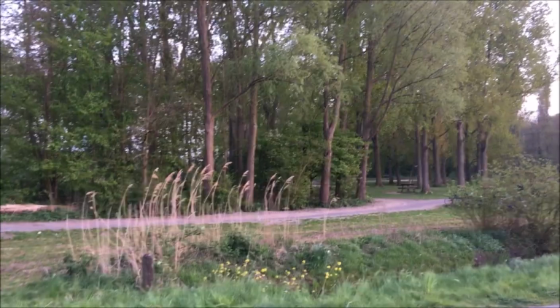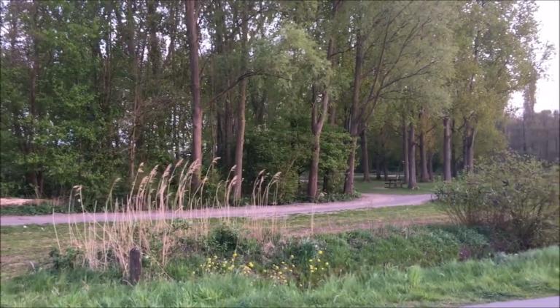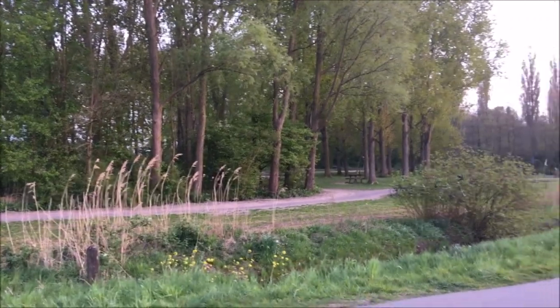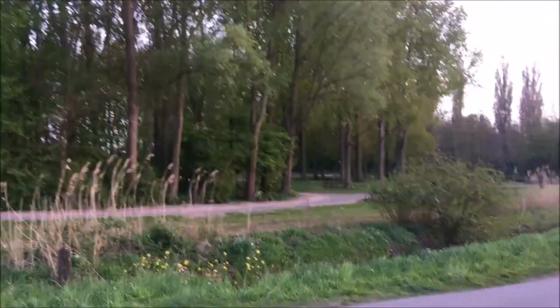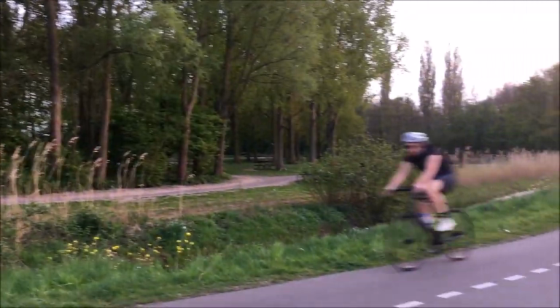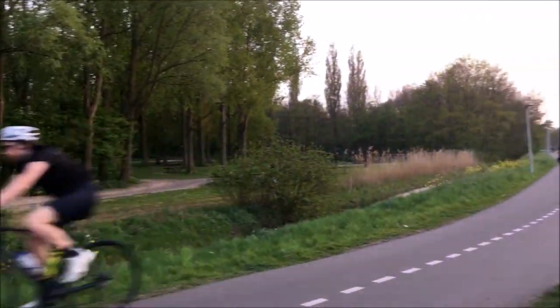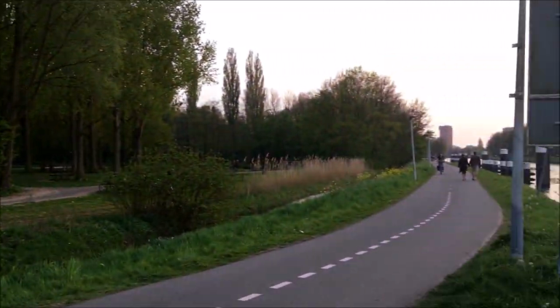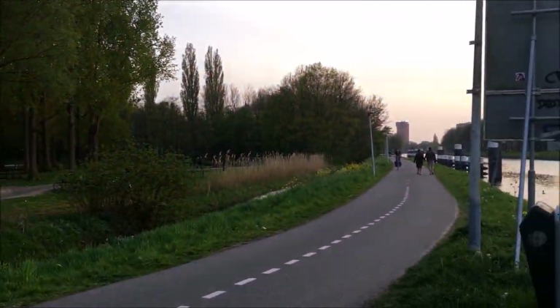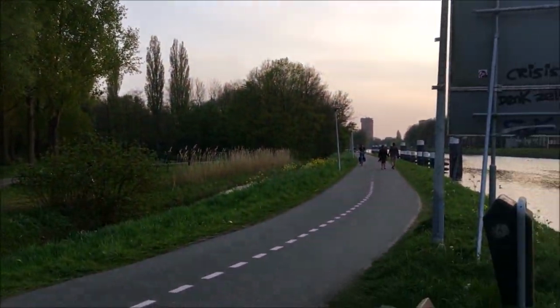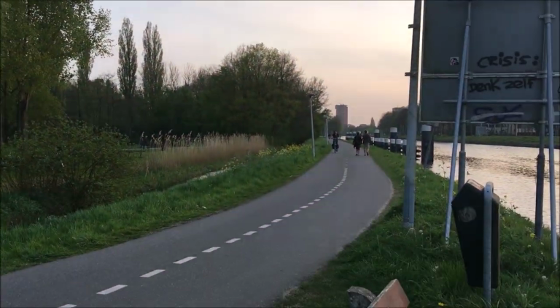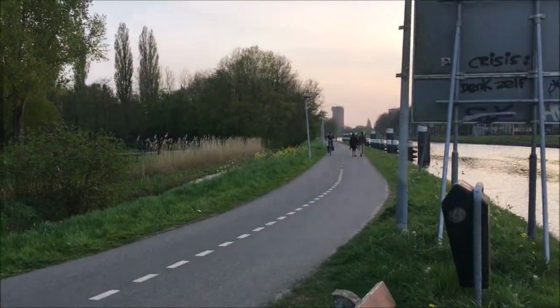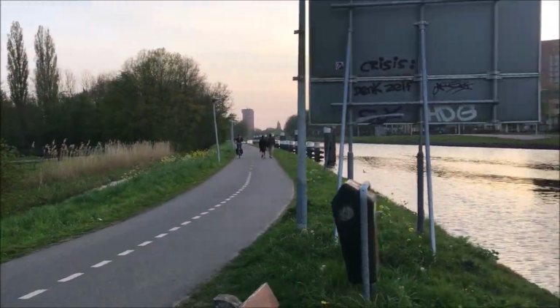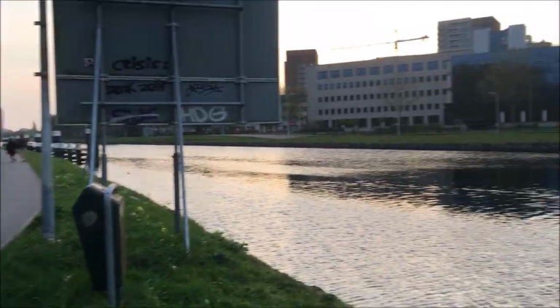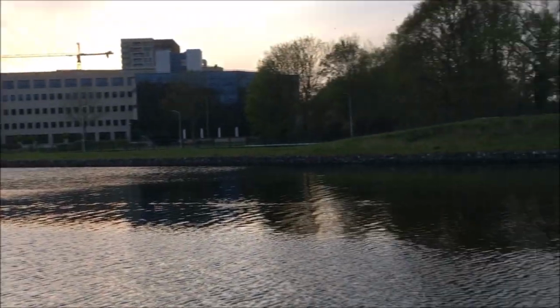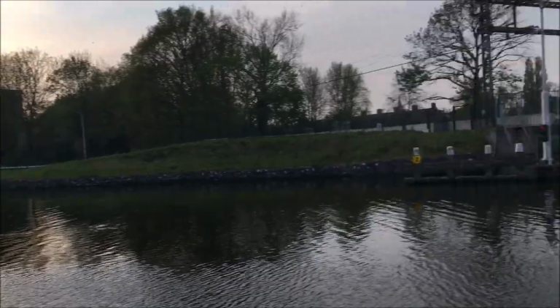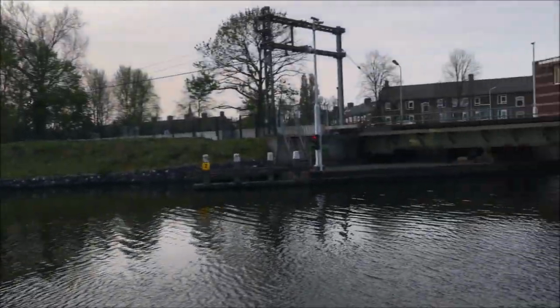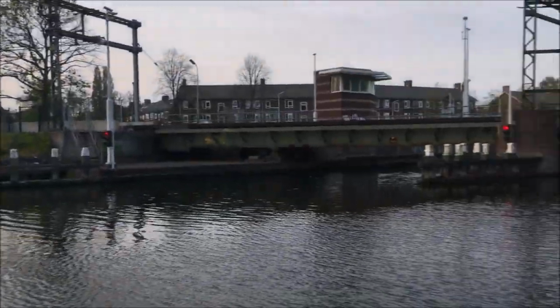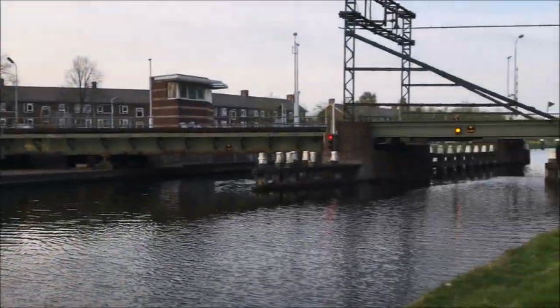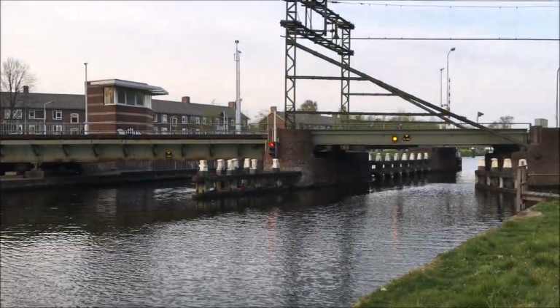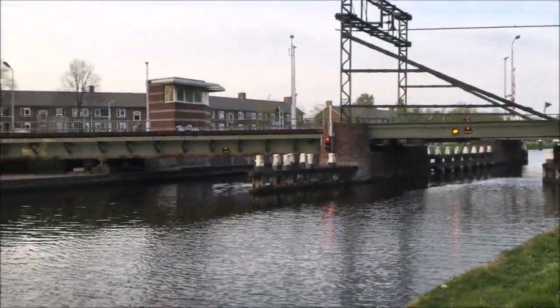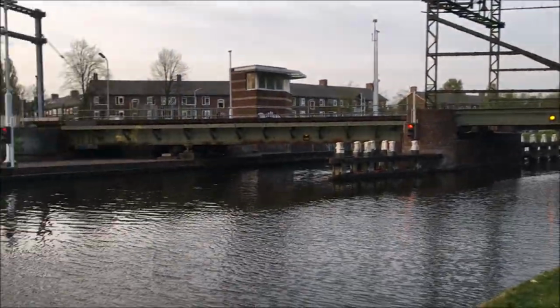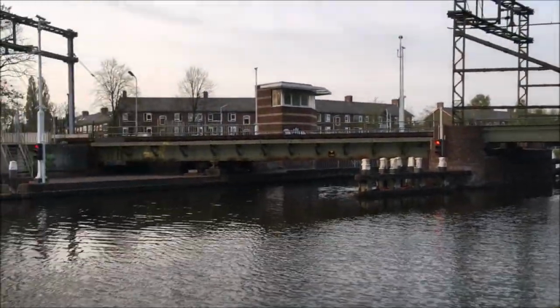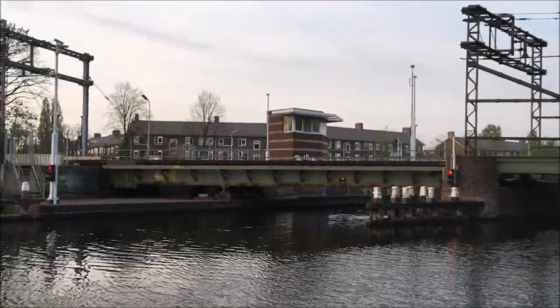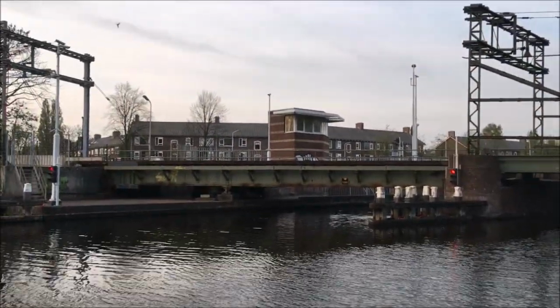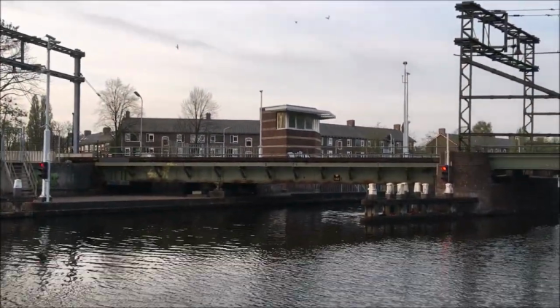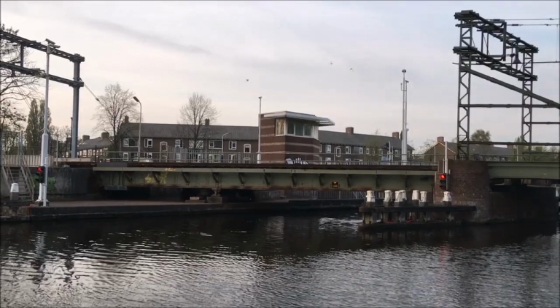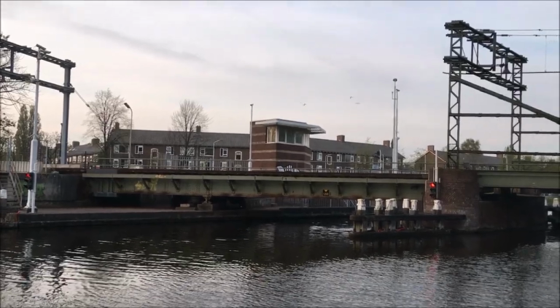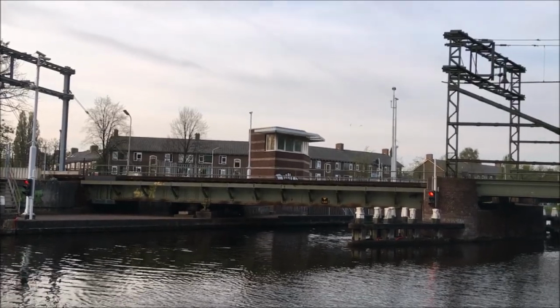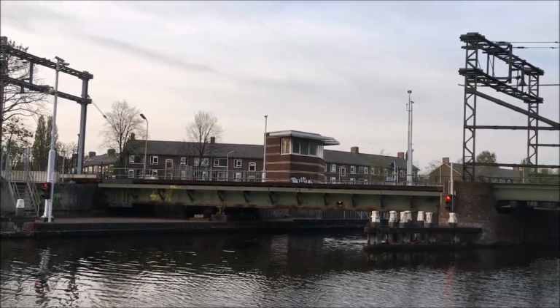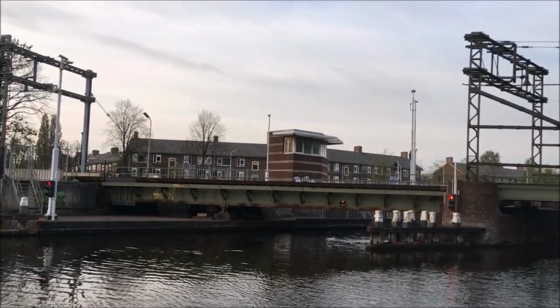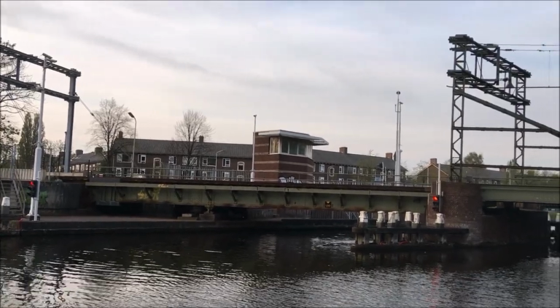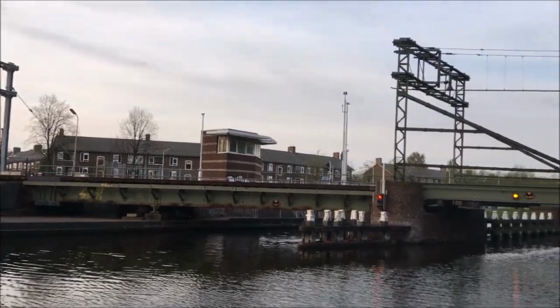Behind me is the Kronestein Park. The weather is a lot nicer than it was last time, so there's more people out, but we're keeping our distance. This is the bridge I'm talking about — the trains run over this bridge. And what do you notice?